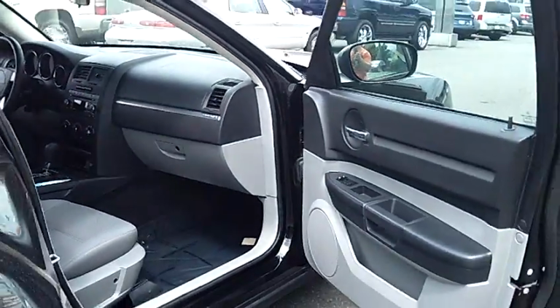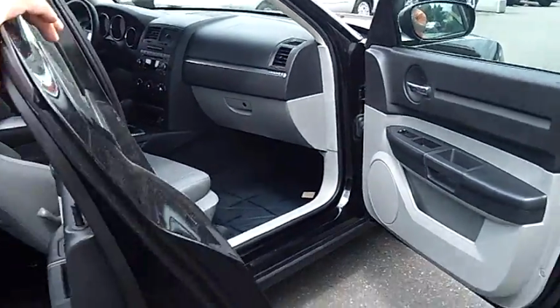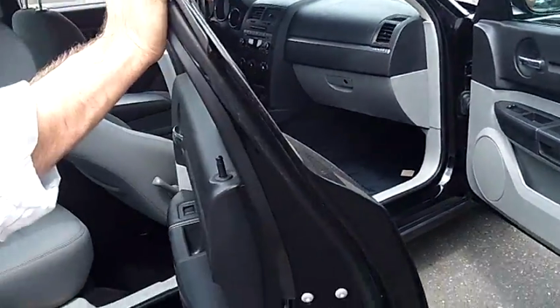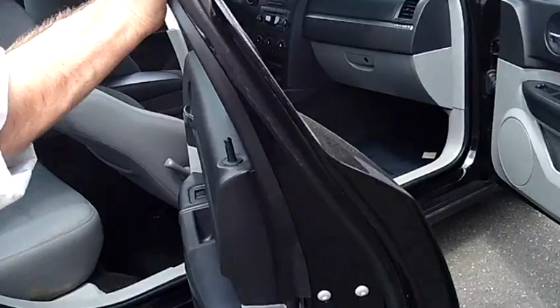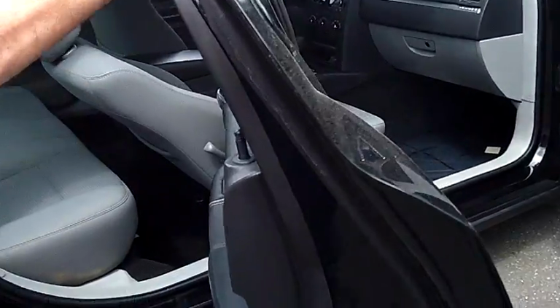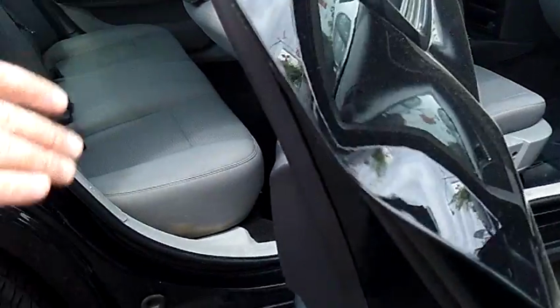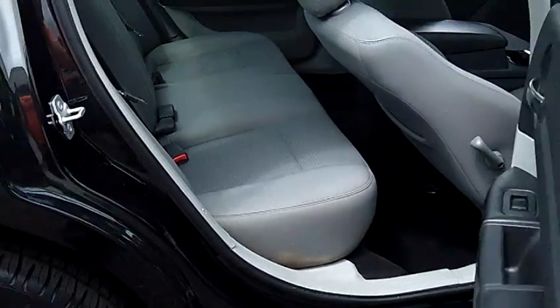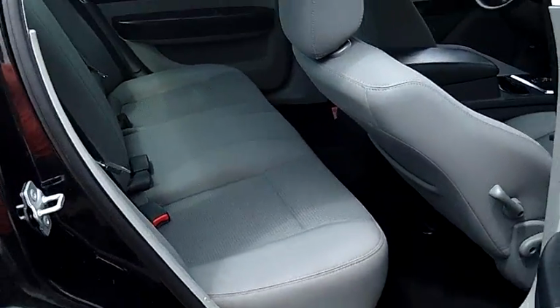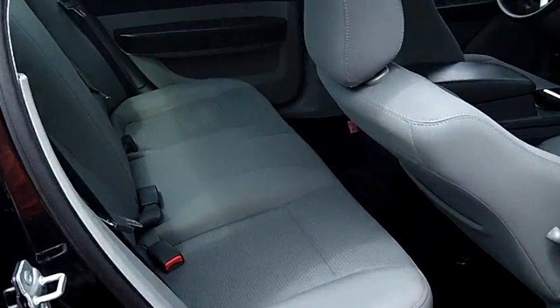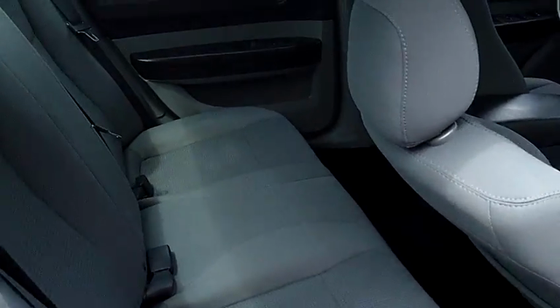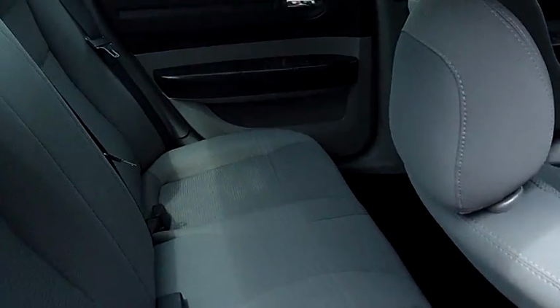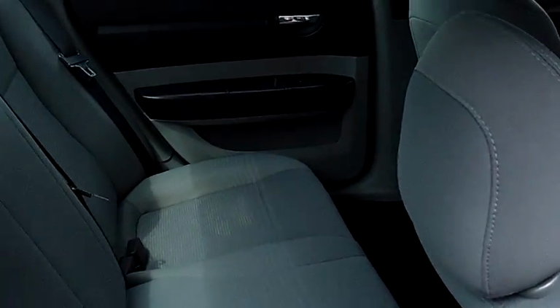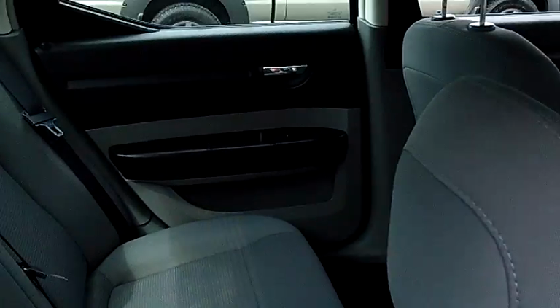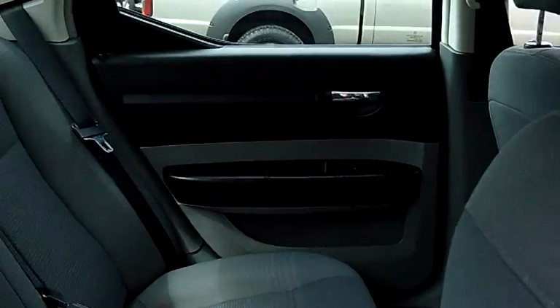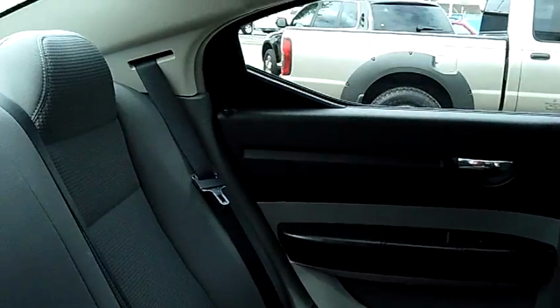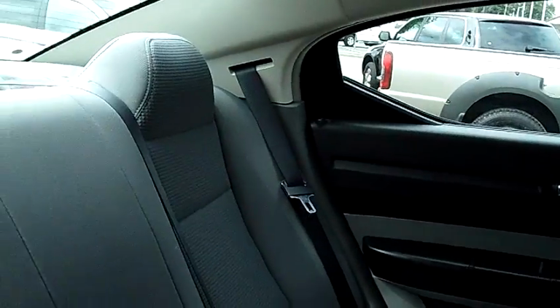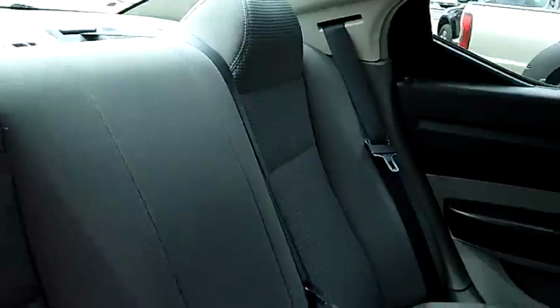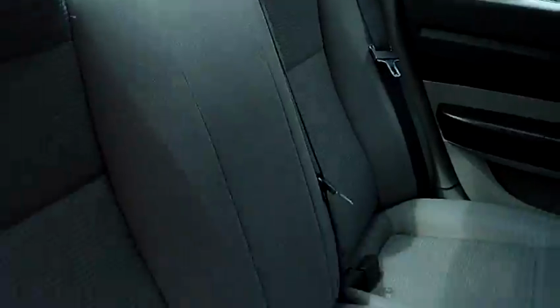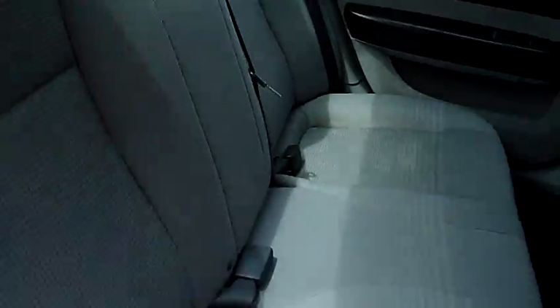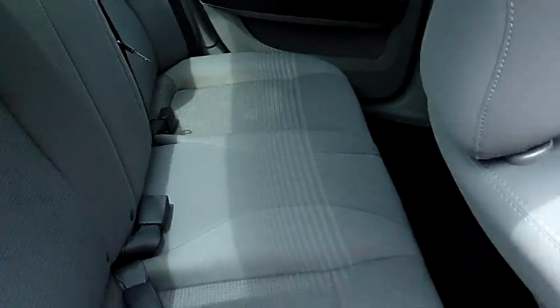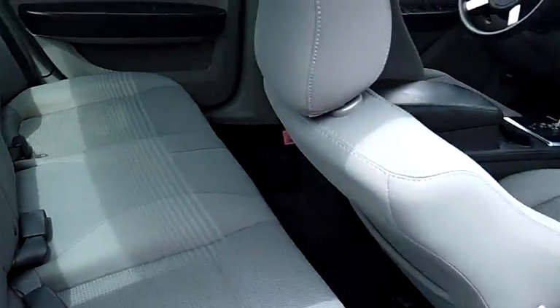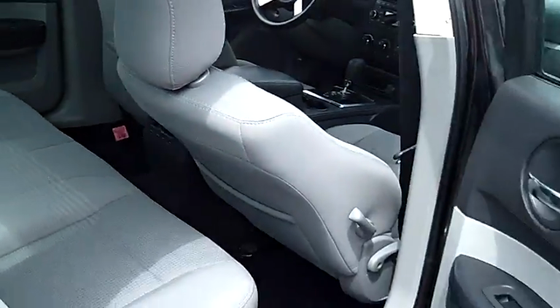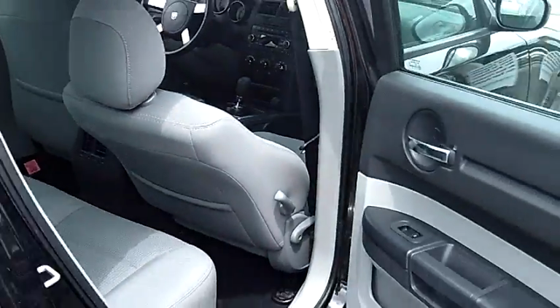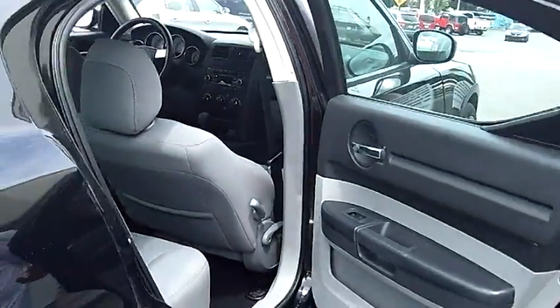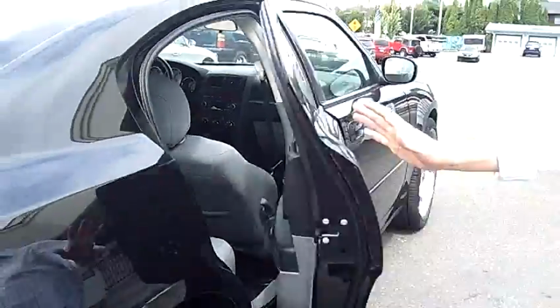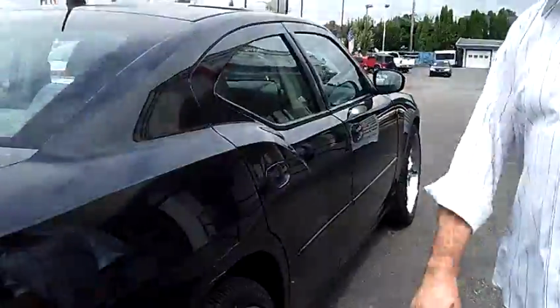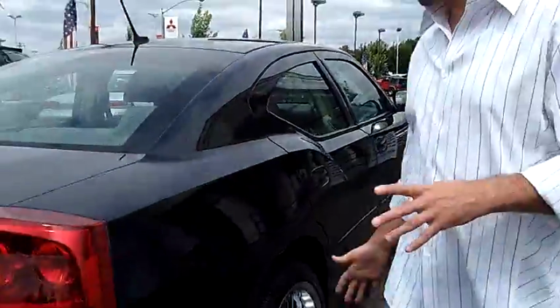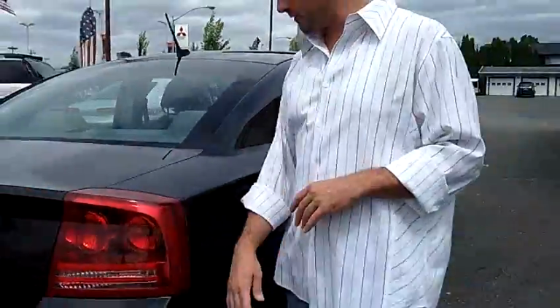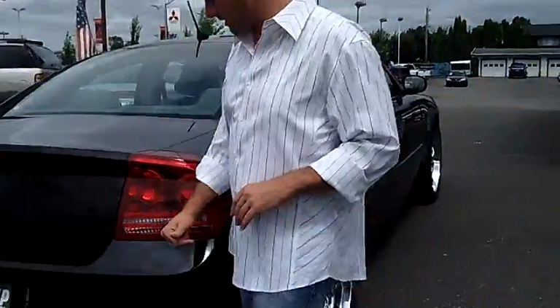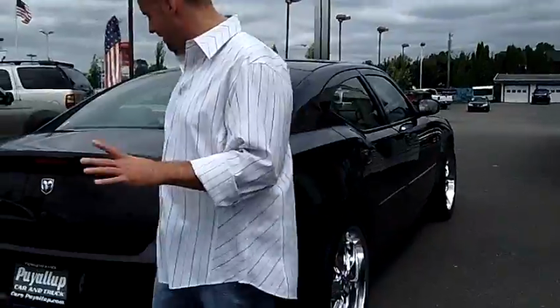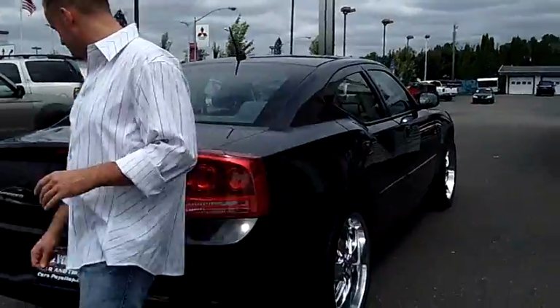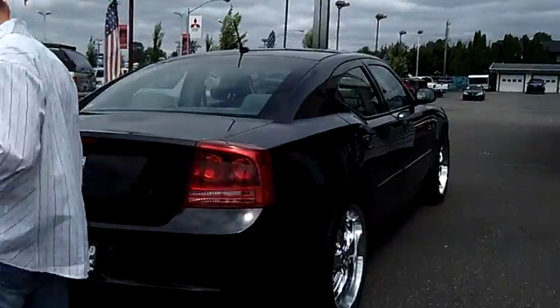Just take a look at the second row seat there. Bench seat in the back, gives you a ton of leg room, ton of head room. Everything is just in real nice shape. Like I said, this car is like brand new other than we've dressed it up with some nice custom wheels.